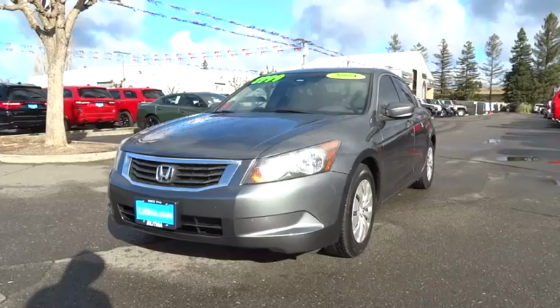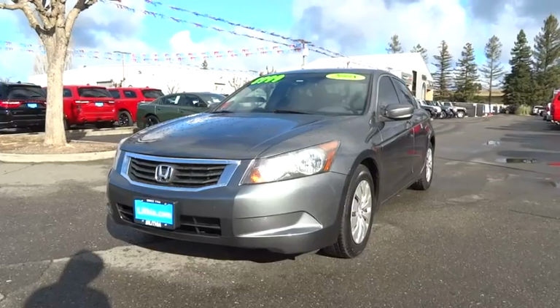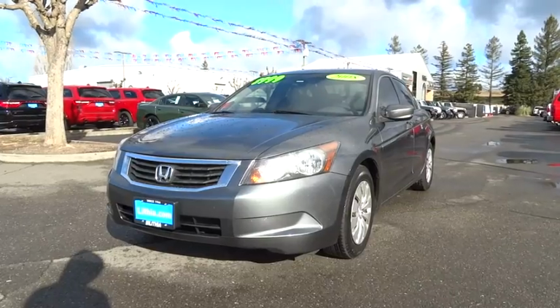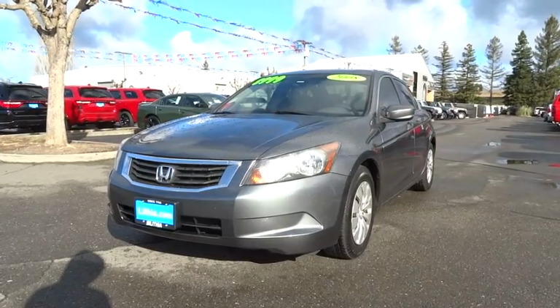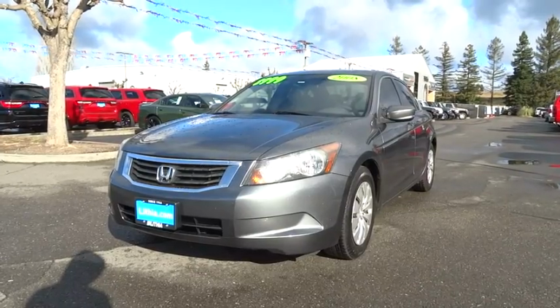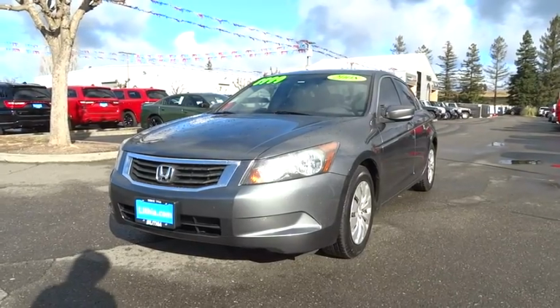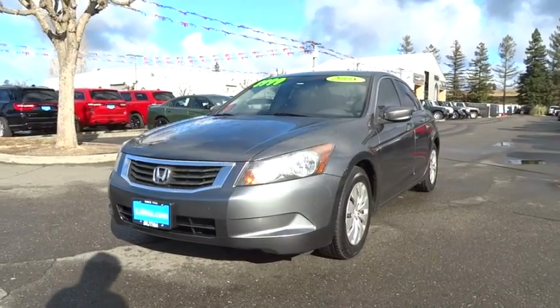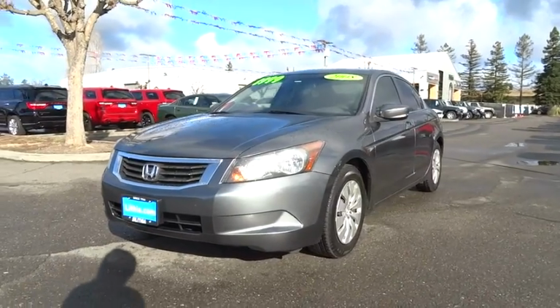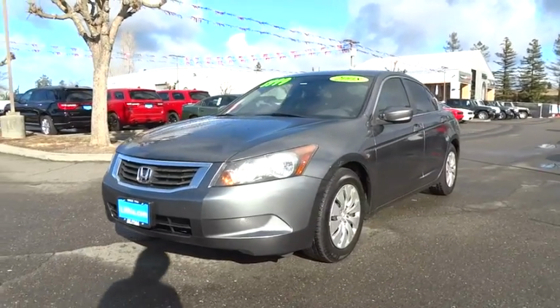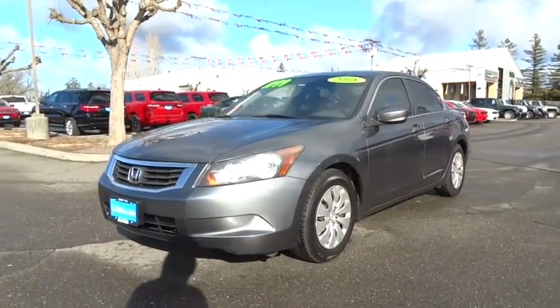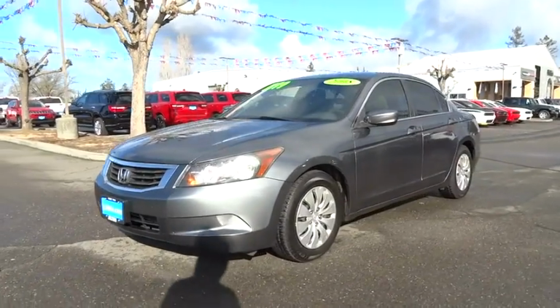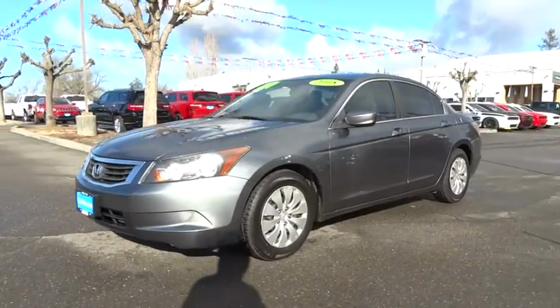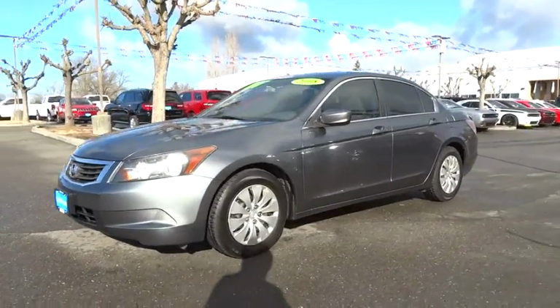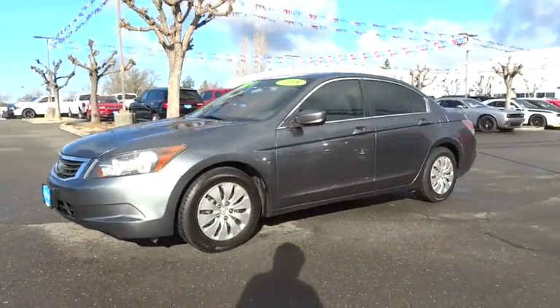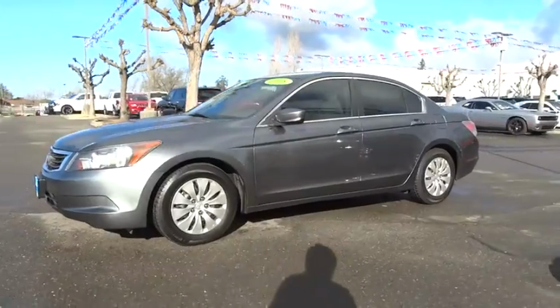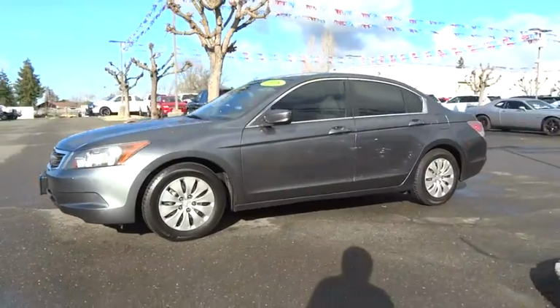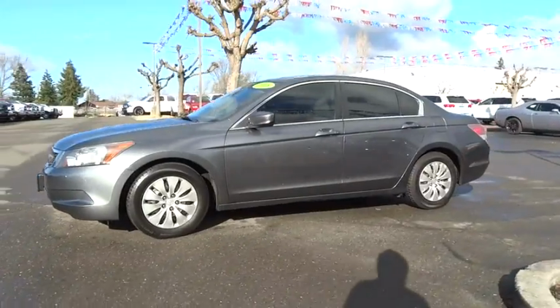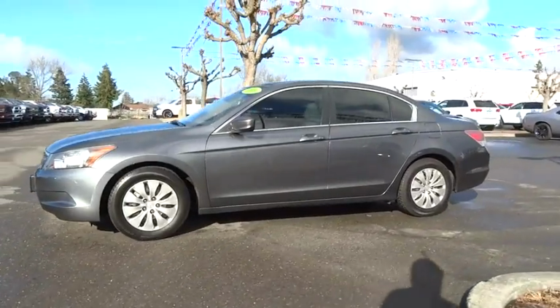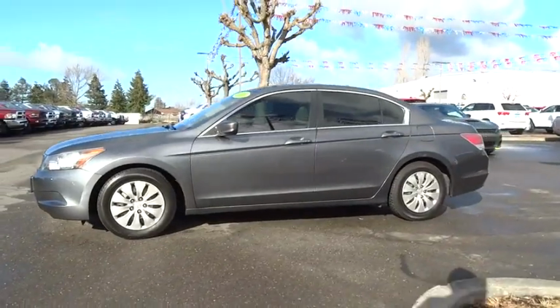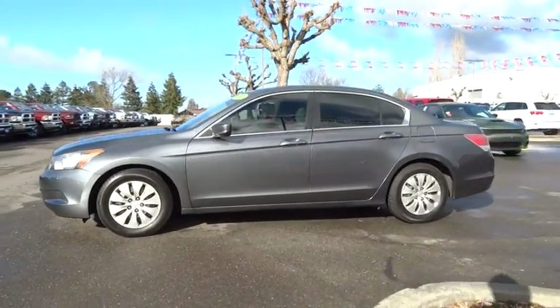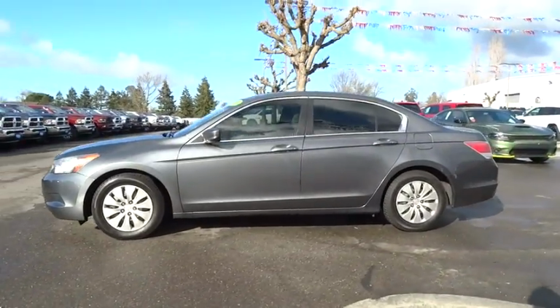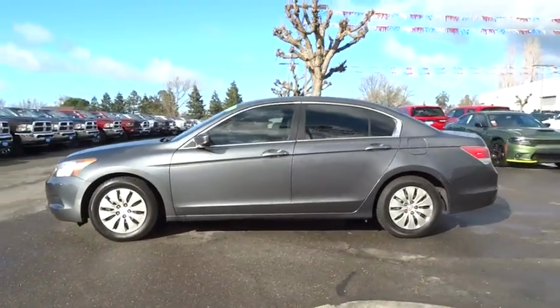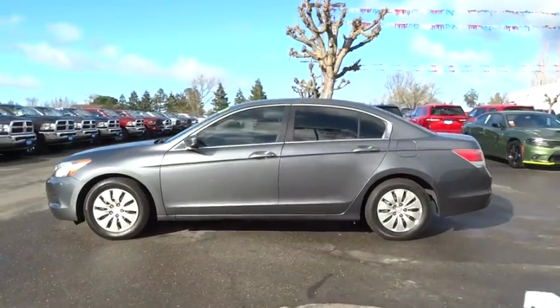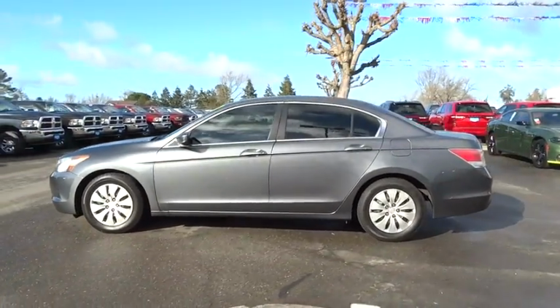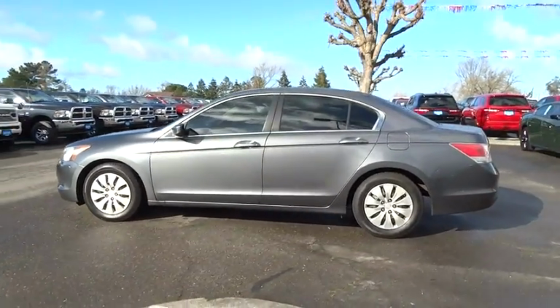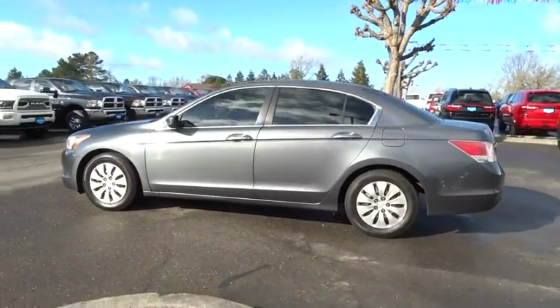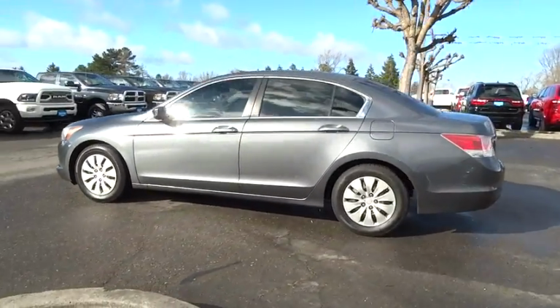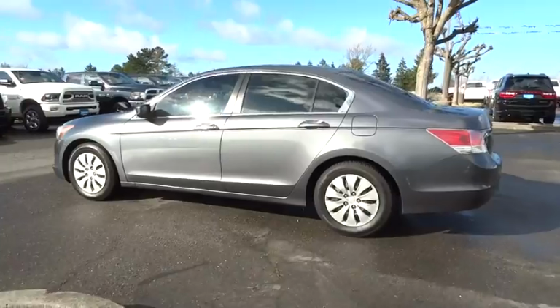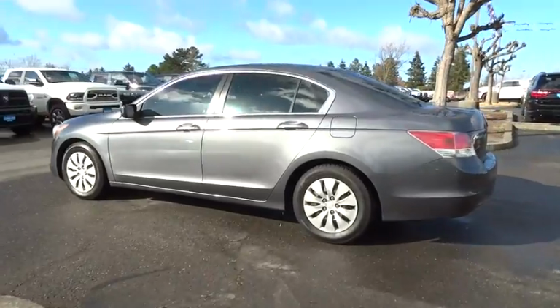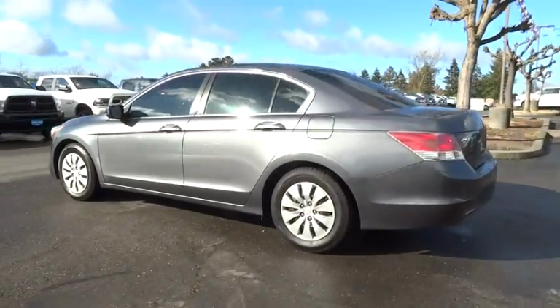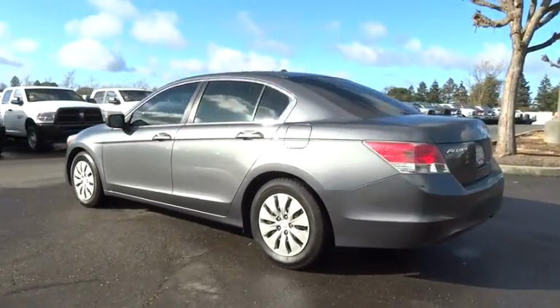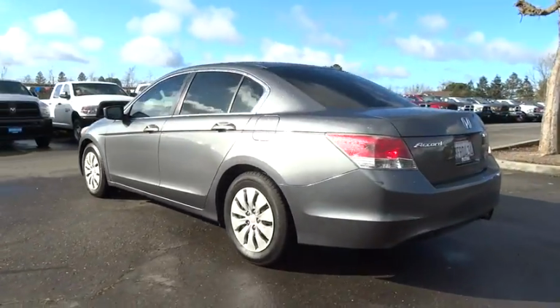A 2008 Honda Accord. Ingeniously simple, yet overflowing with luxury and technological creativity. All that and more in the Accord. Here are some of this vehicle's great options.